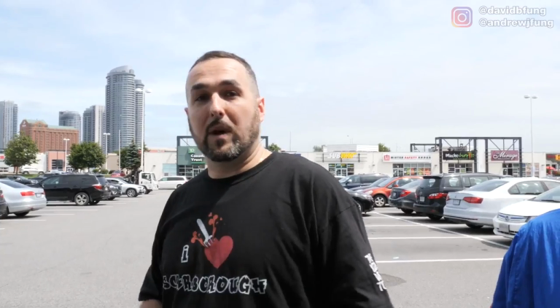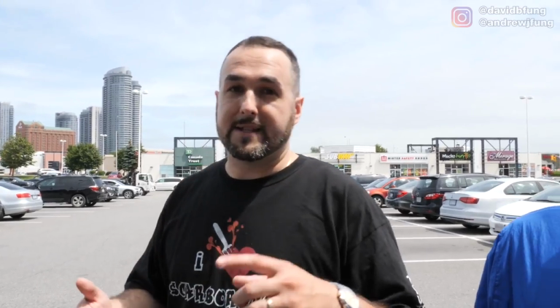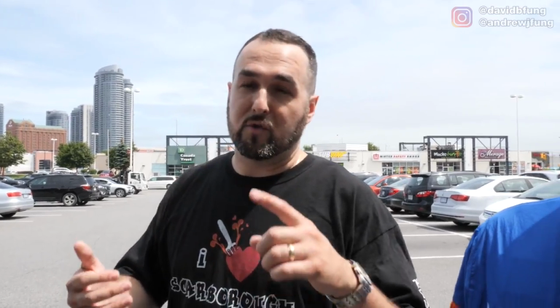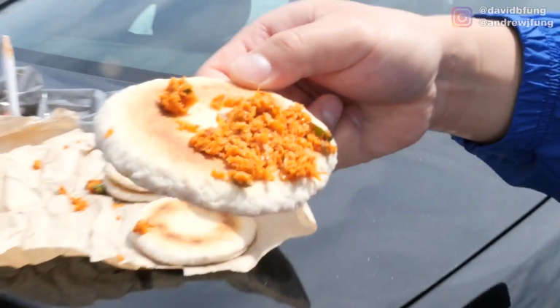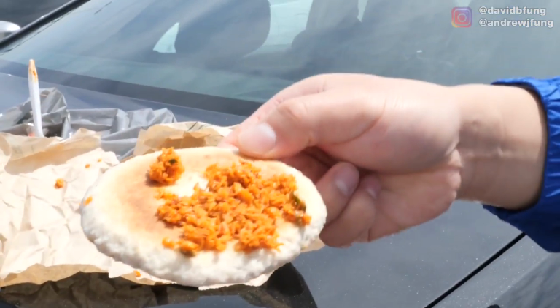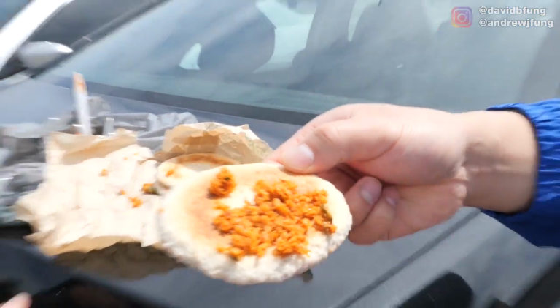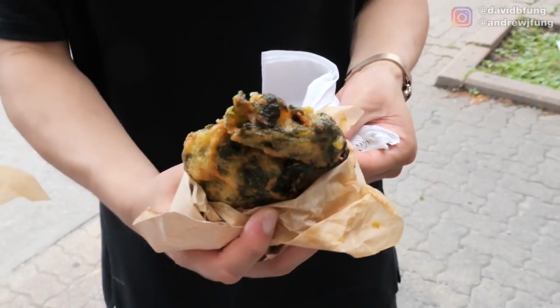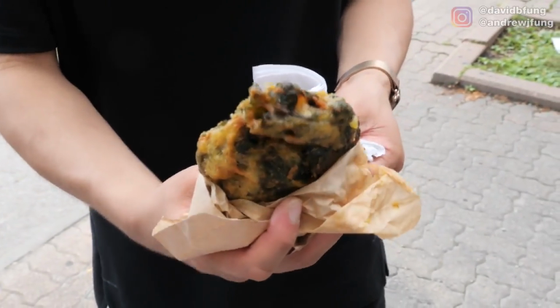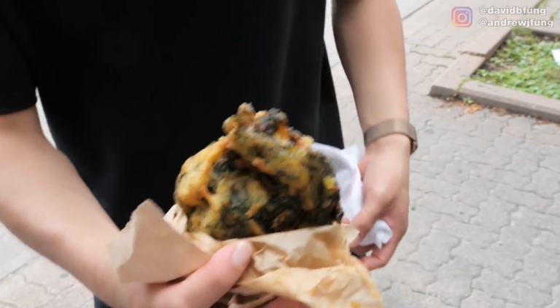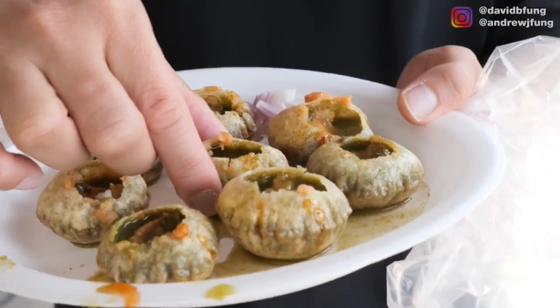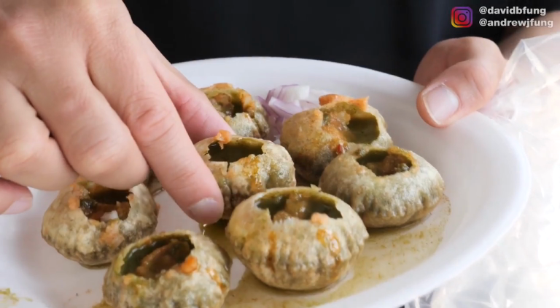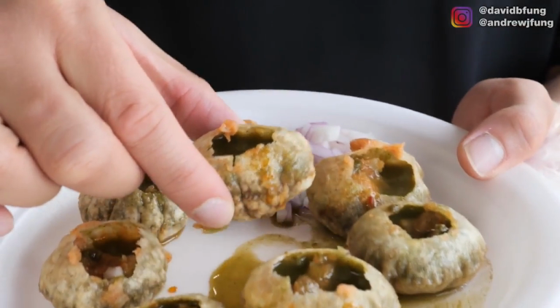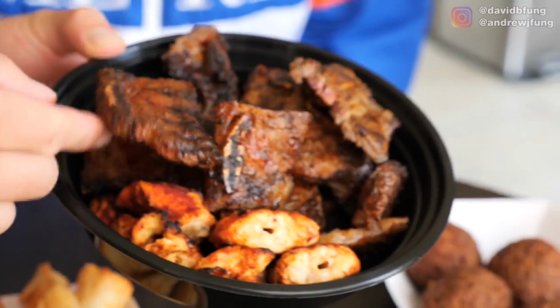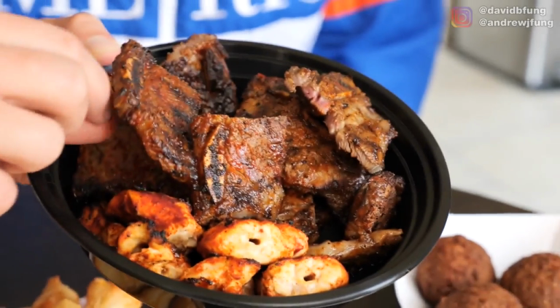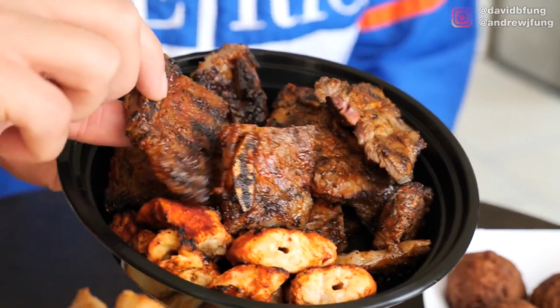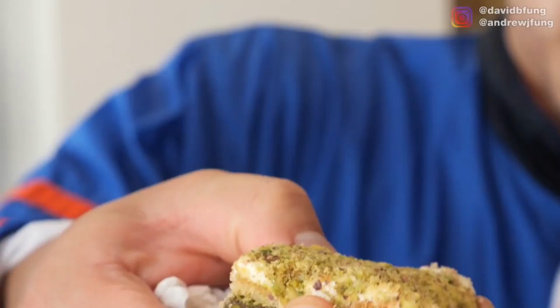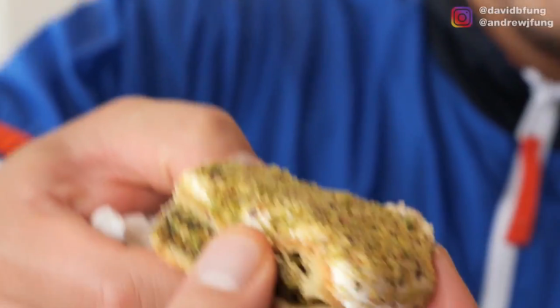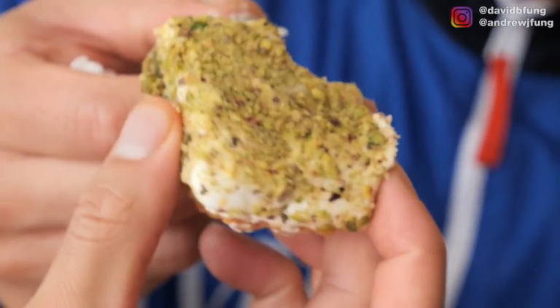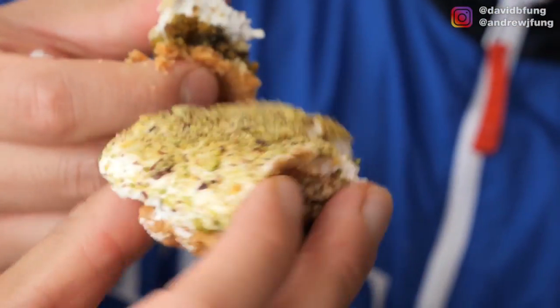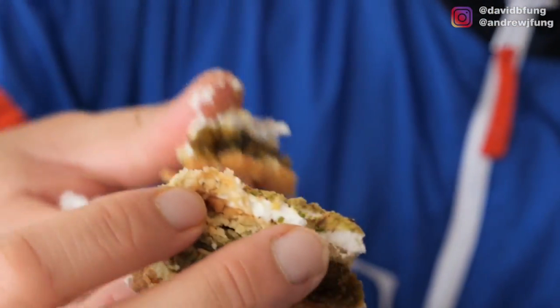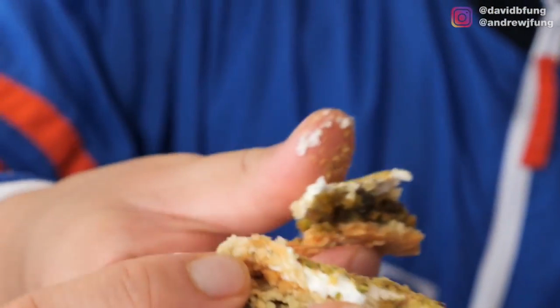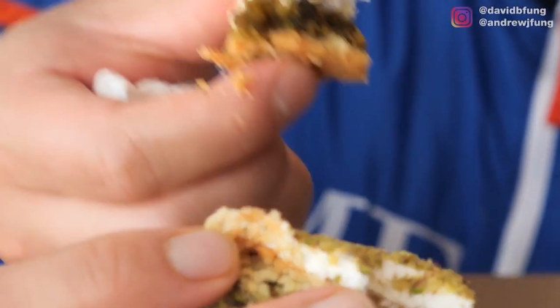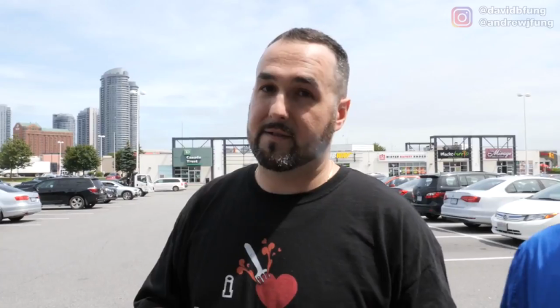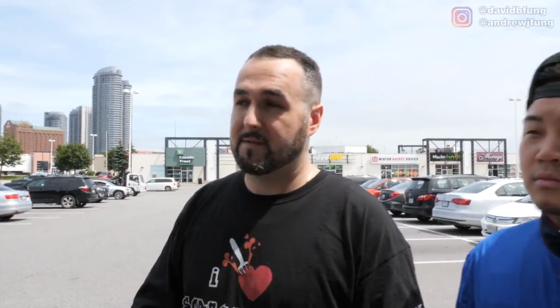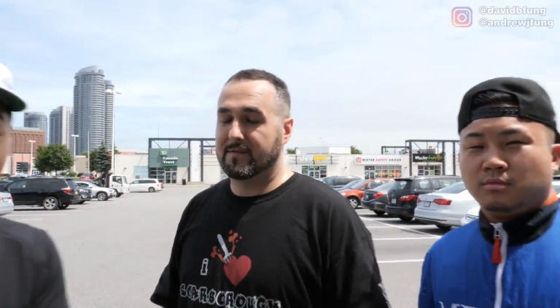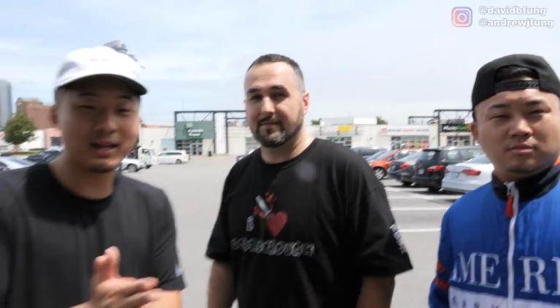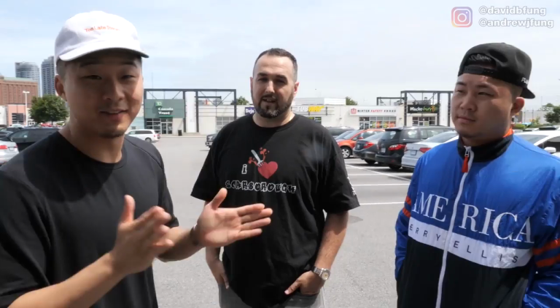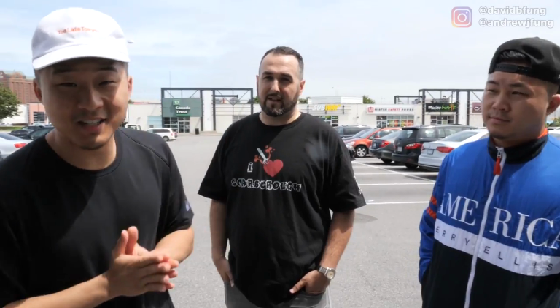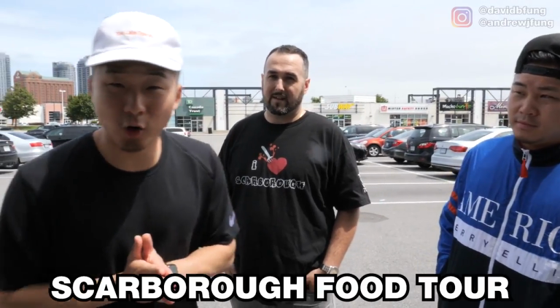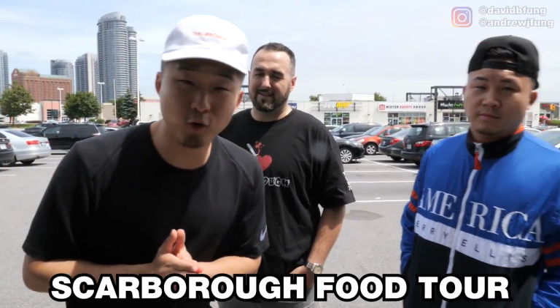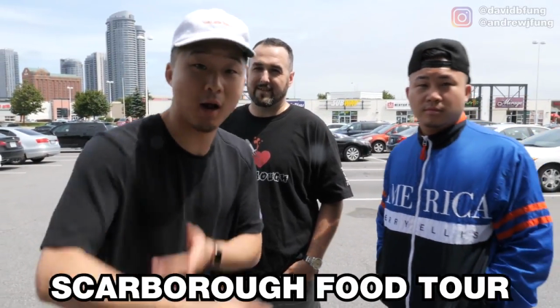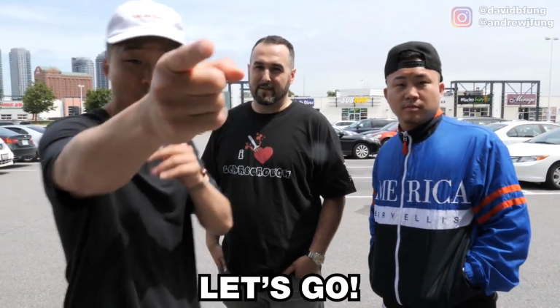Today we're going to be eating some Sri Lankan, some Trinidadian, some Indian street food, some Tanzanian barbecue, and some Lebanese and Middle Eastern desserts. Alright, I'm ready. This is the Scarborough food tour. Let's go.